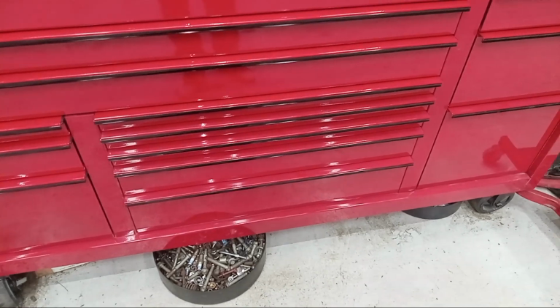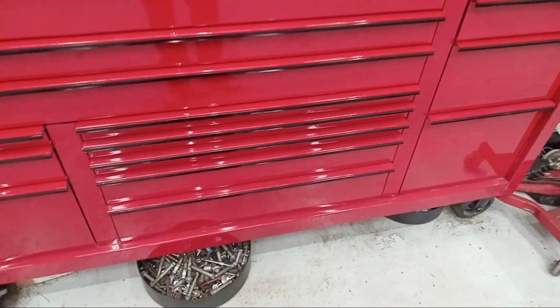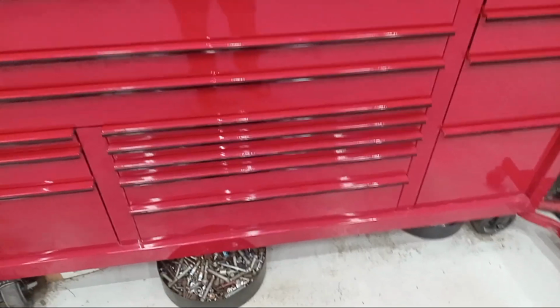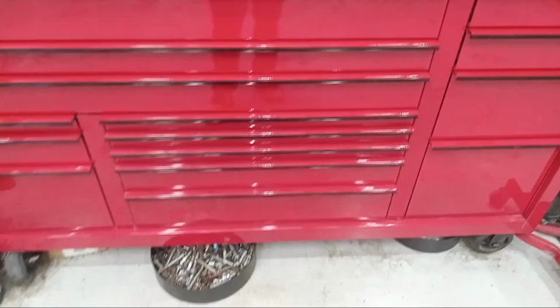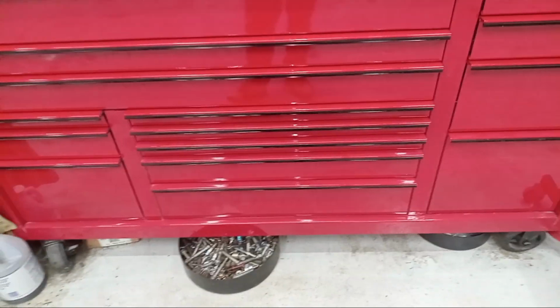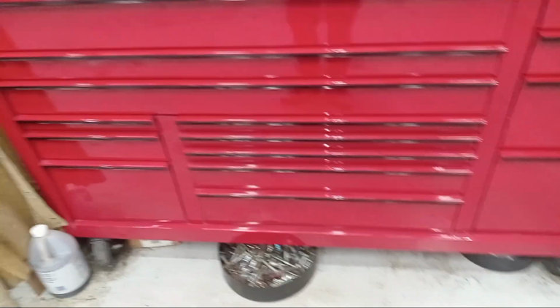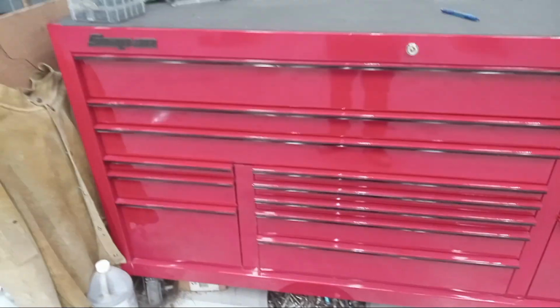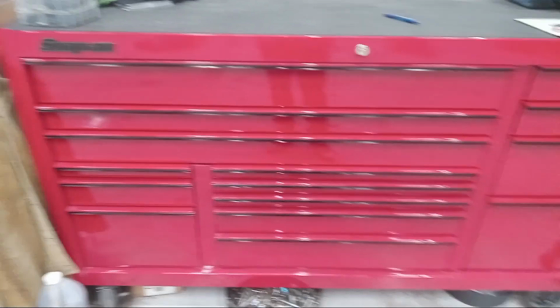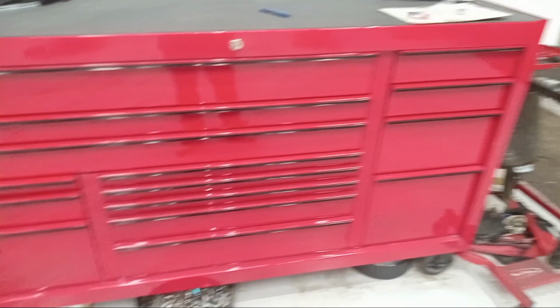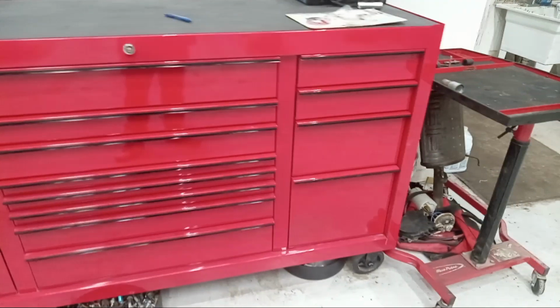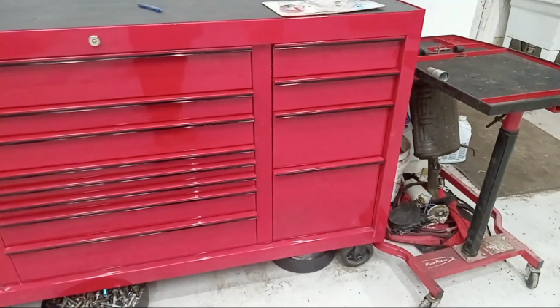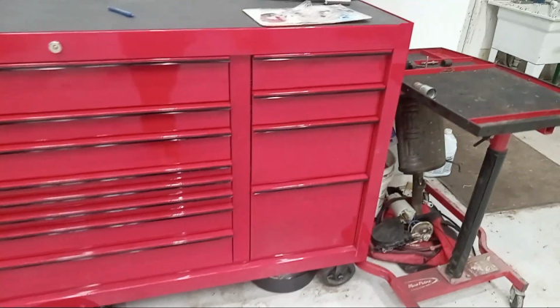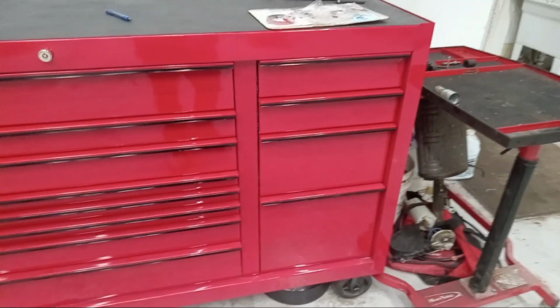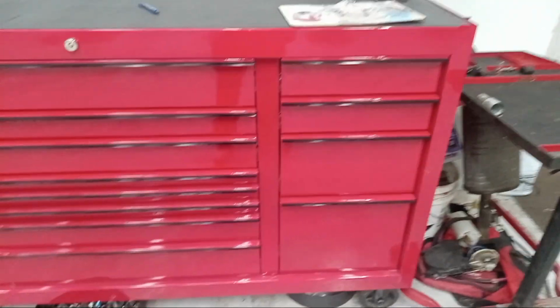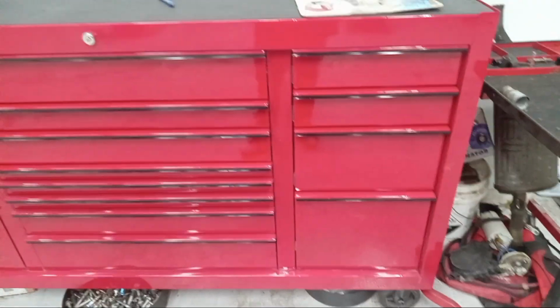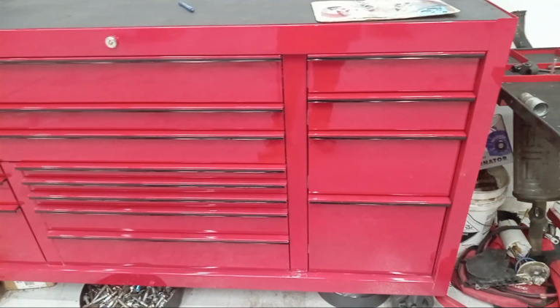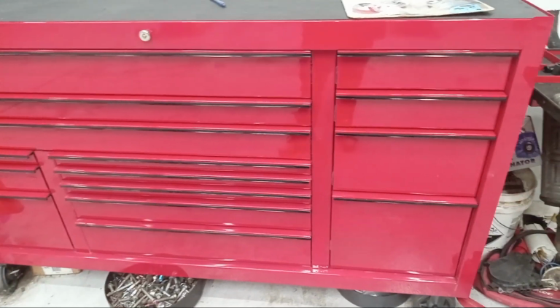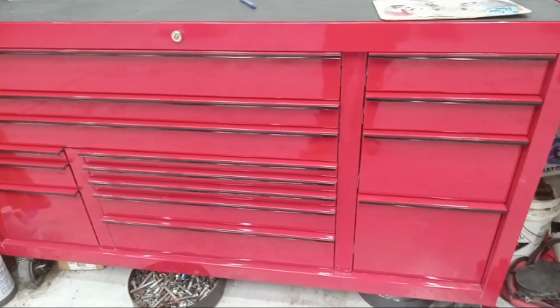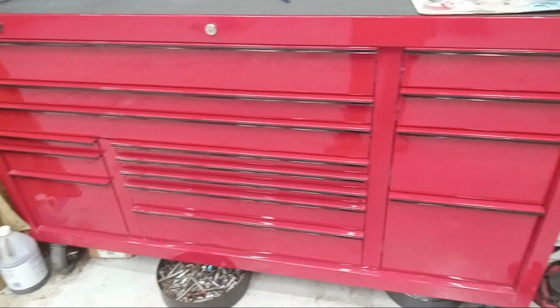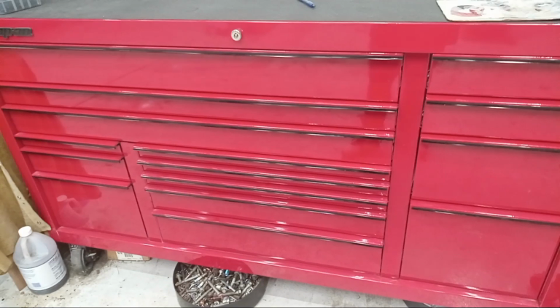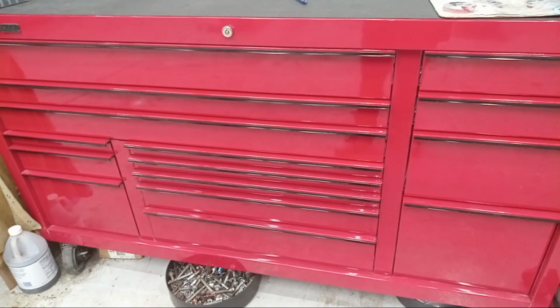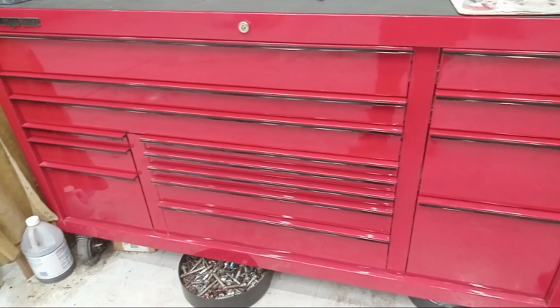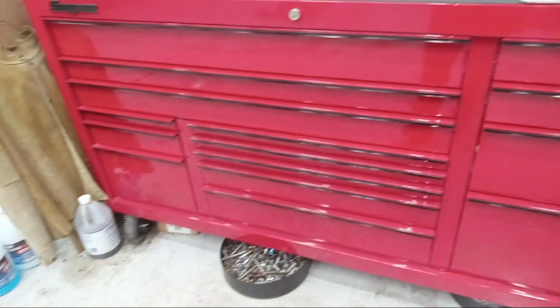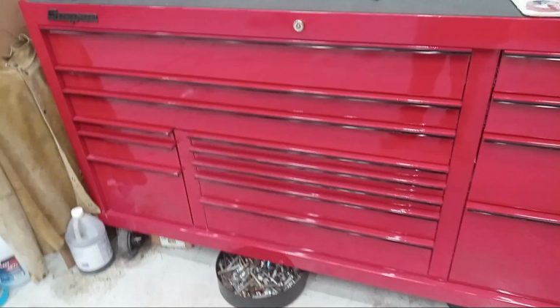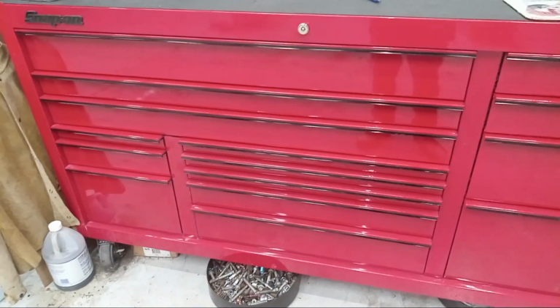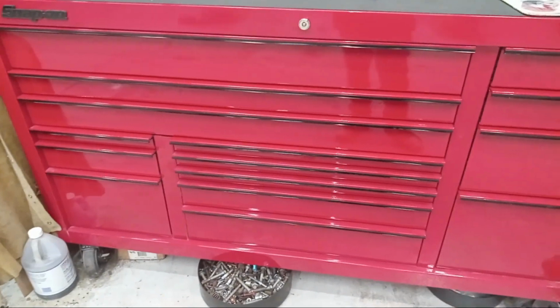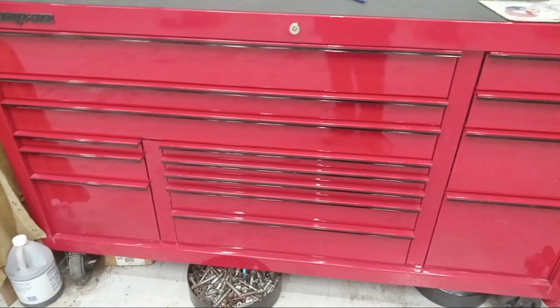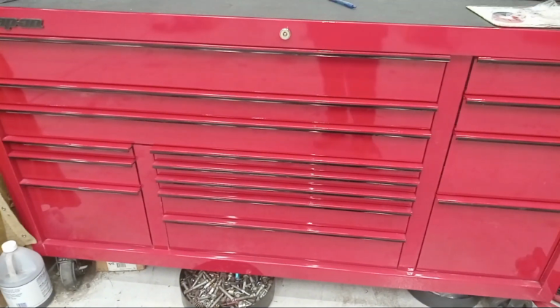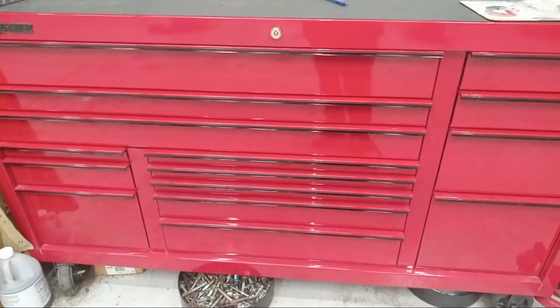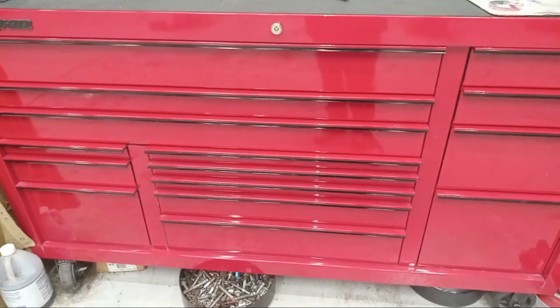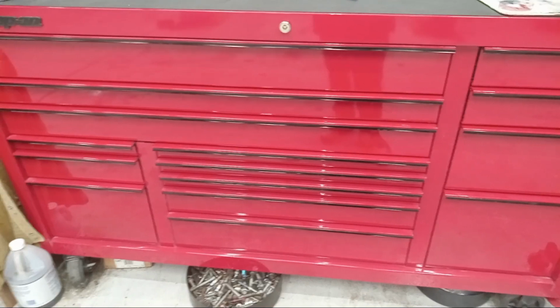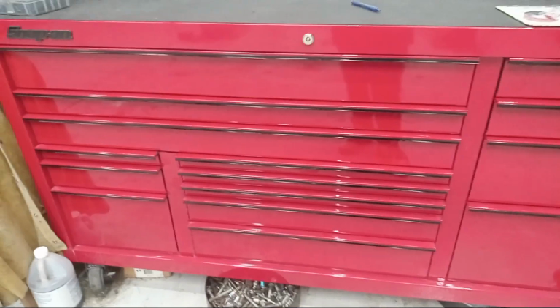I'm gonna do a little video on my toolbox. When I started here almost three years ago, I had a little tiny Craftsman stackable roll-around toolbox and a milk crate with some miscellaneous tools in it.